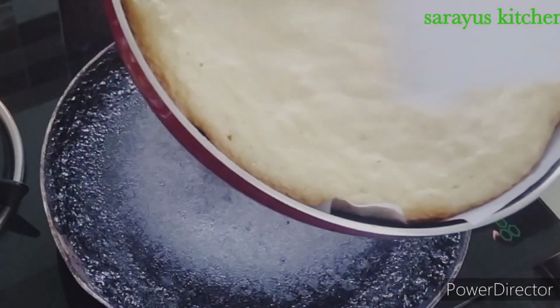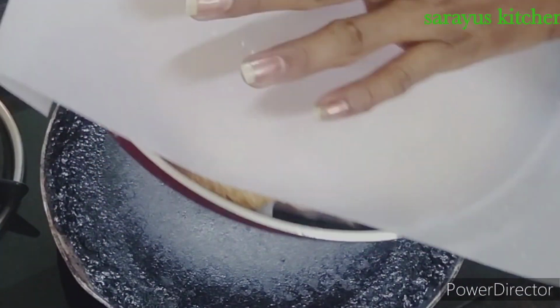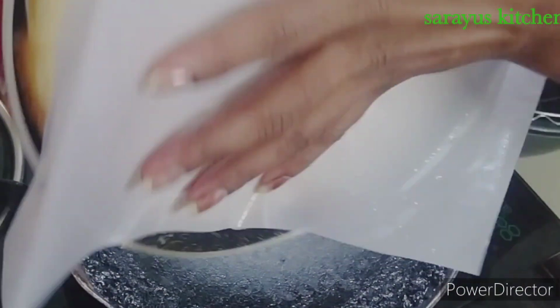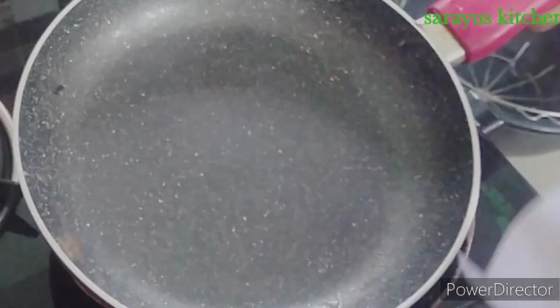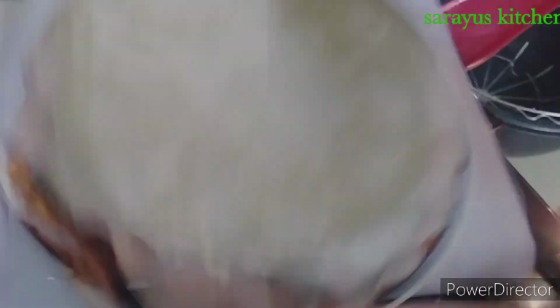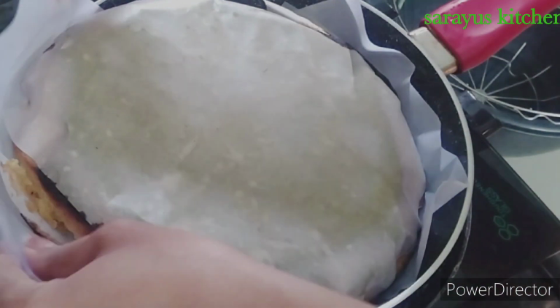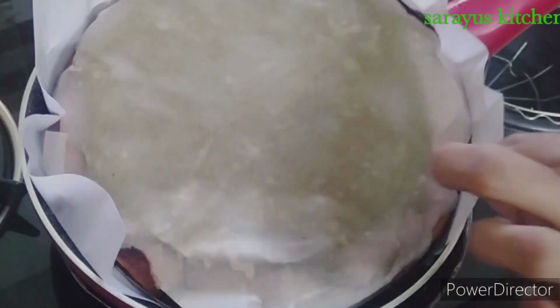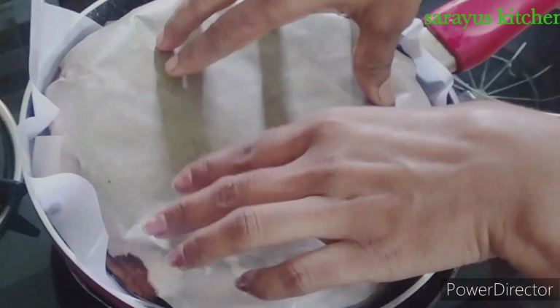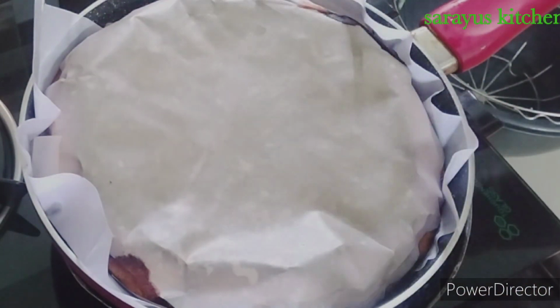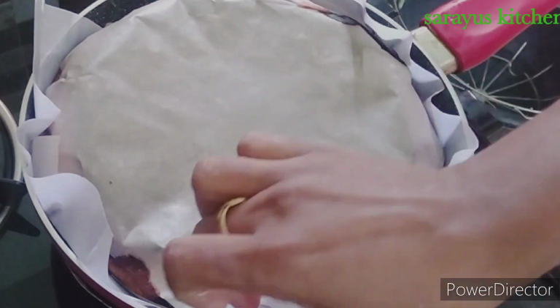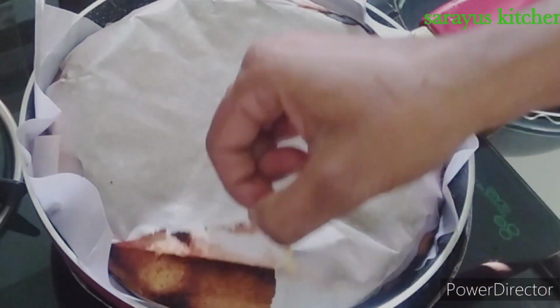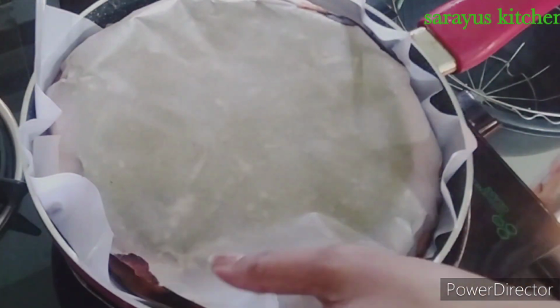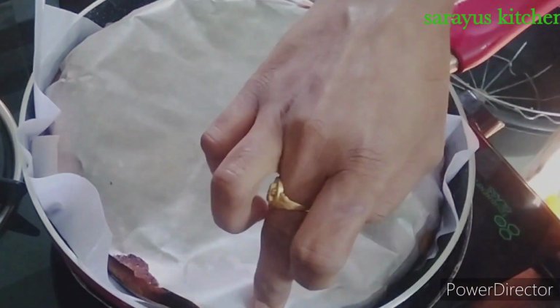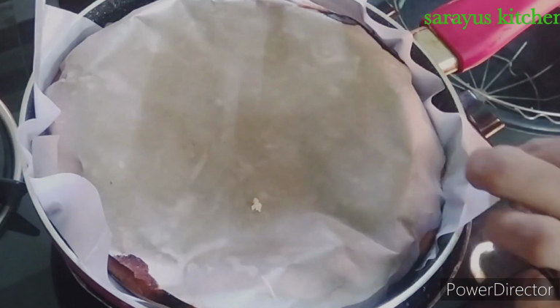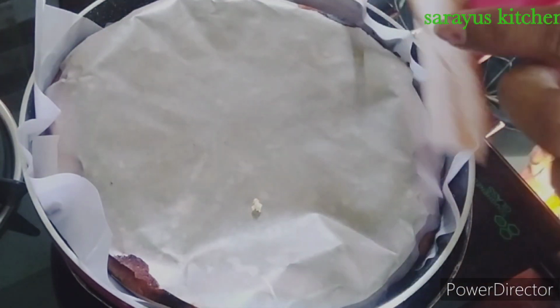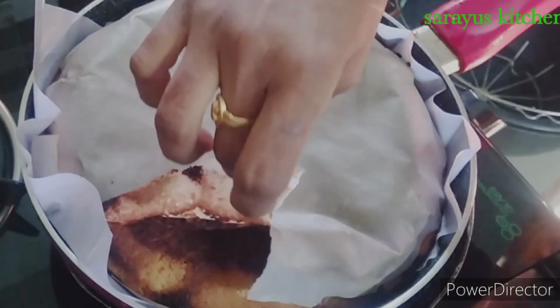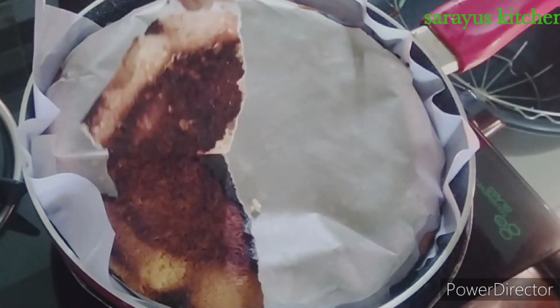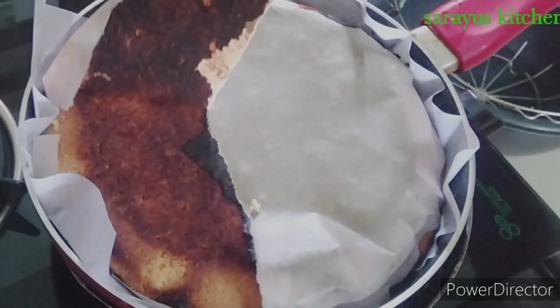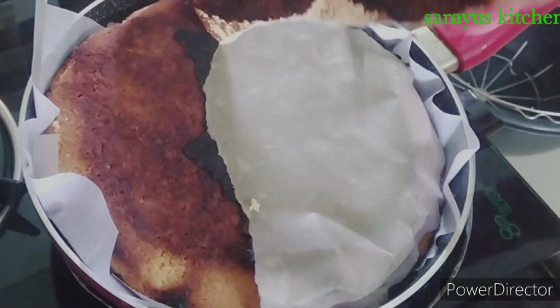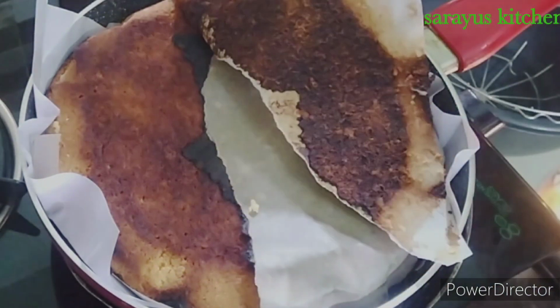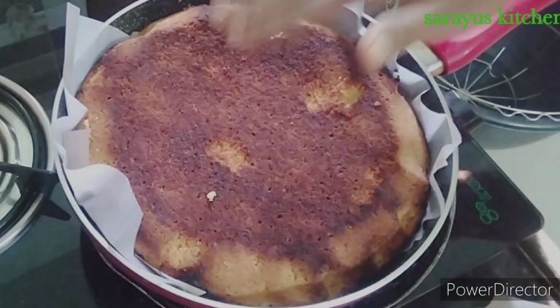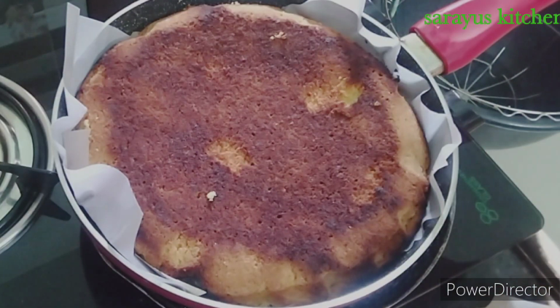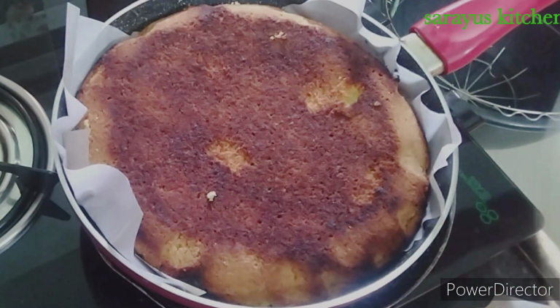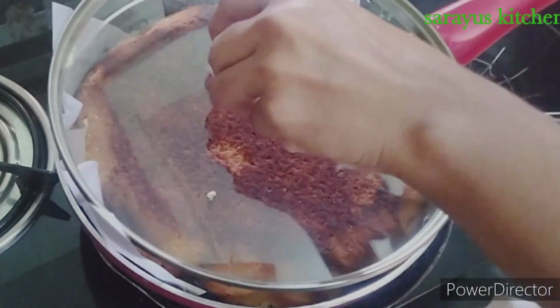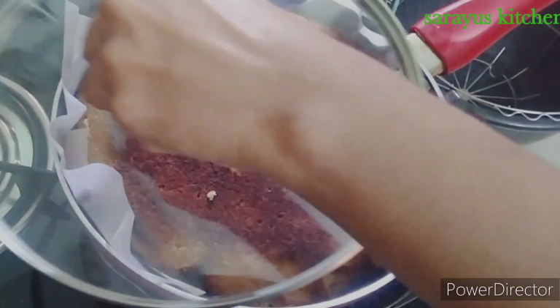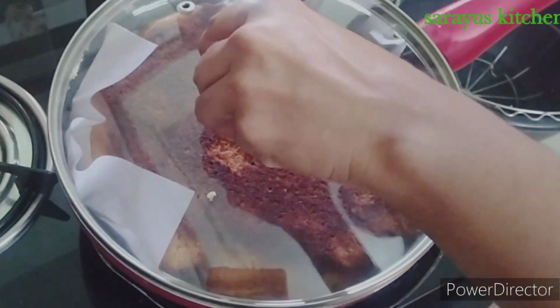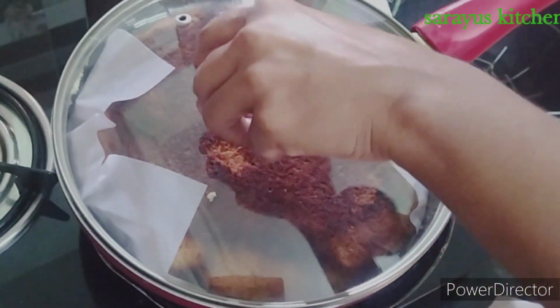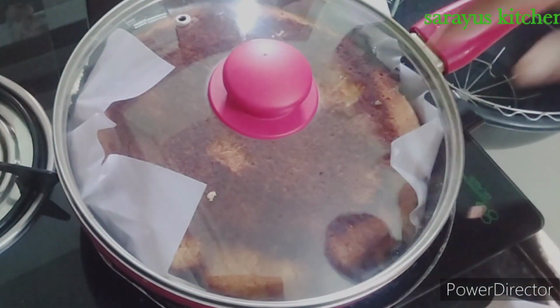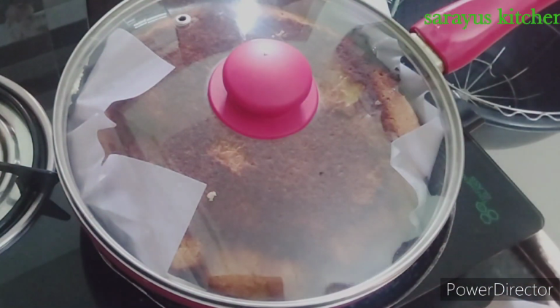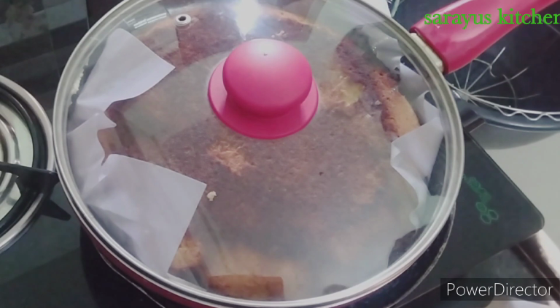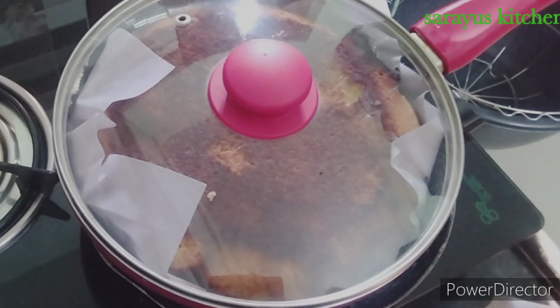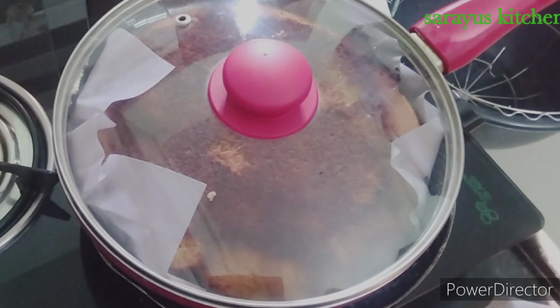Today we are going to prepare the cake. We are going to prepare the cake directly in the pan.